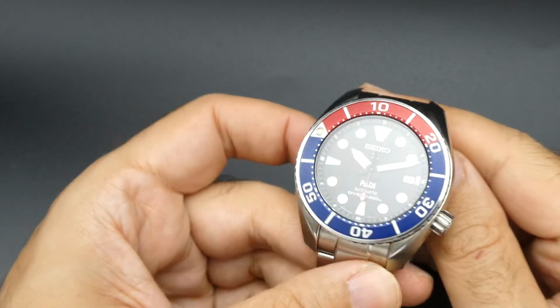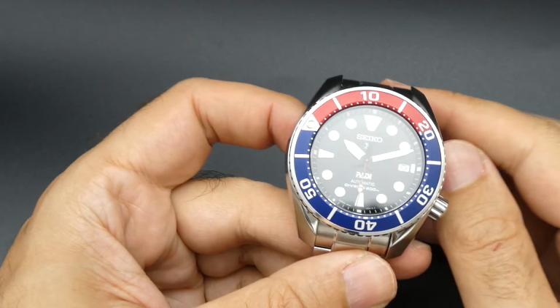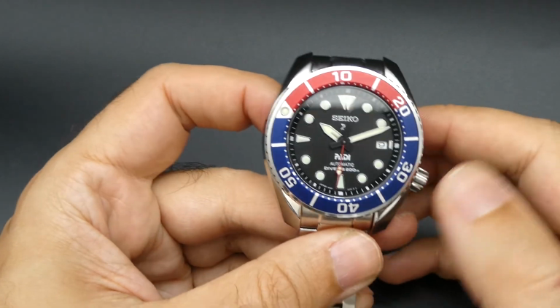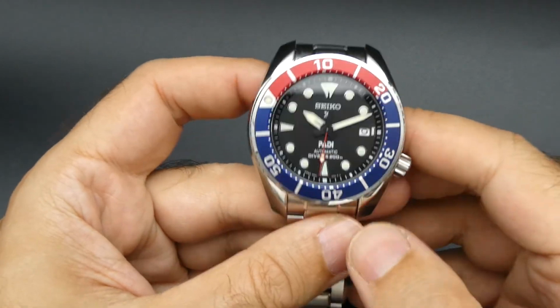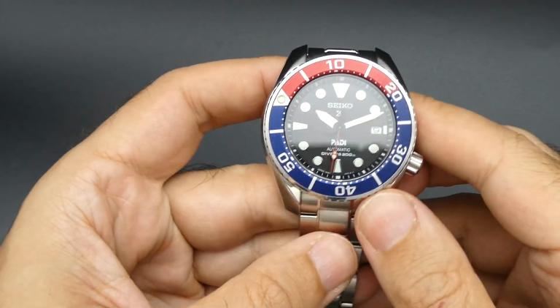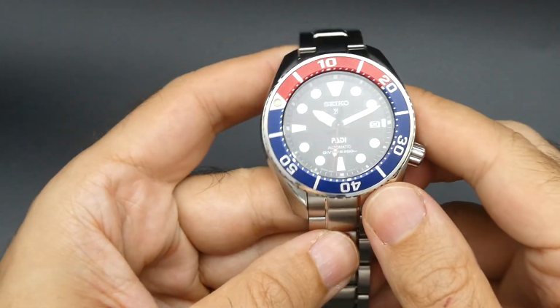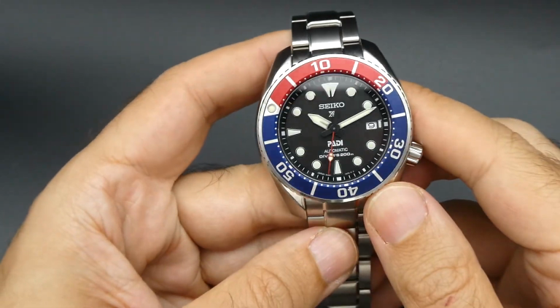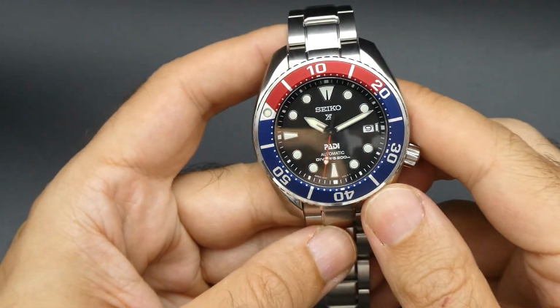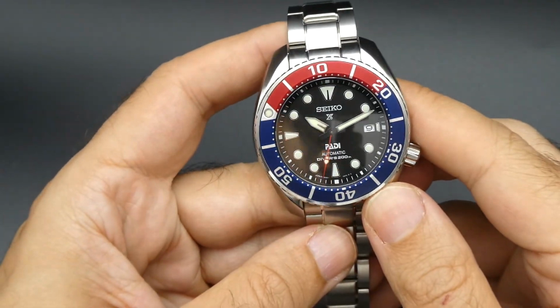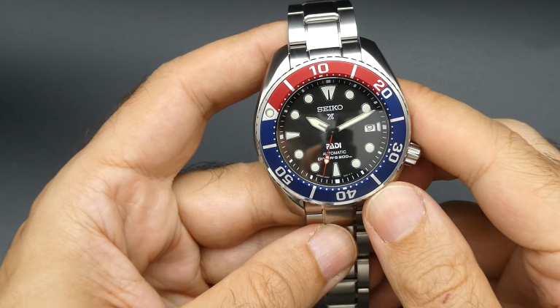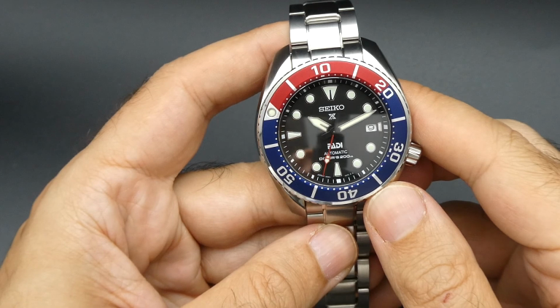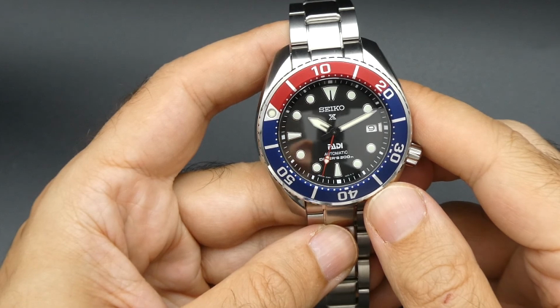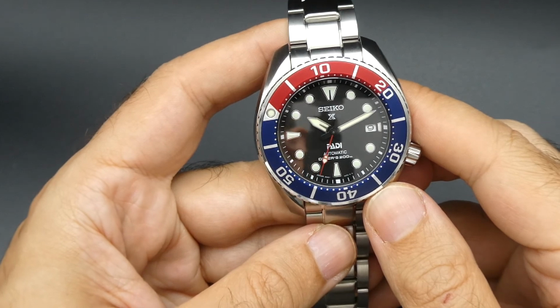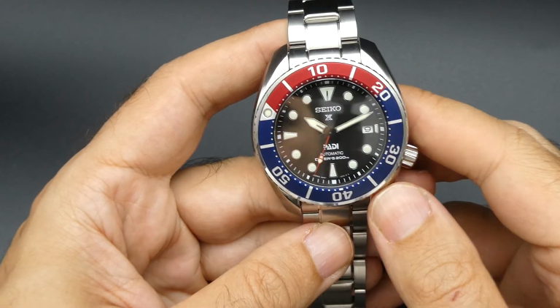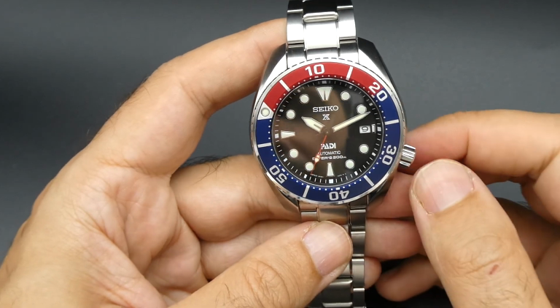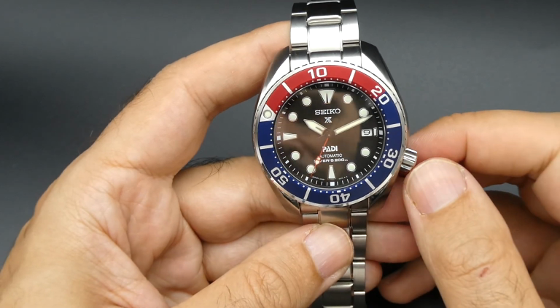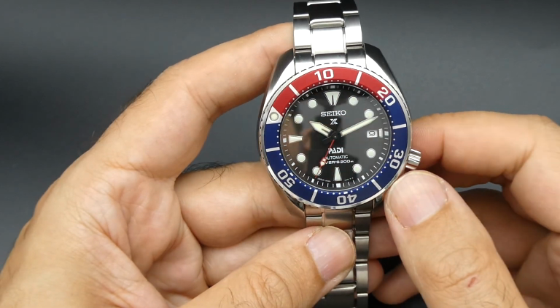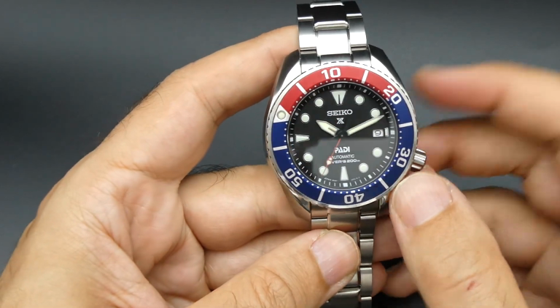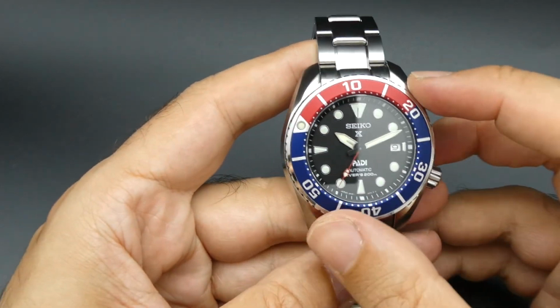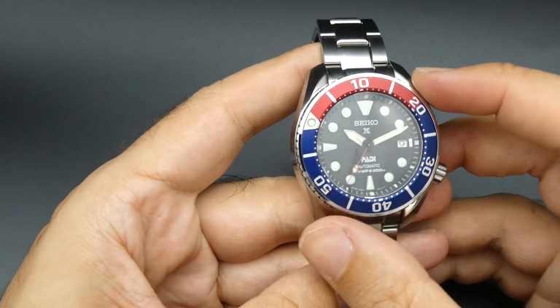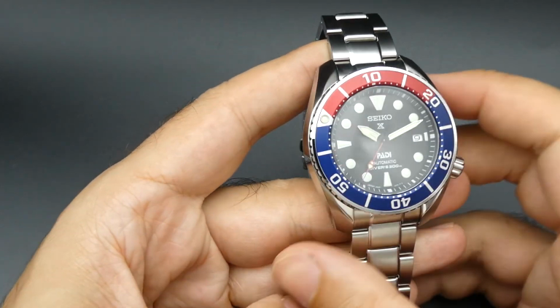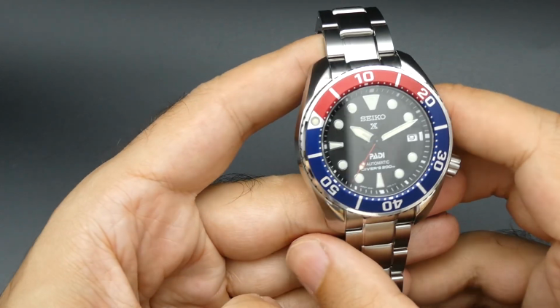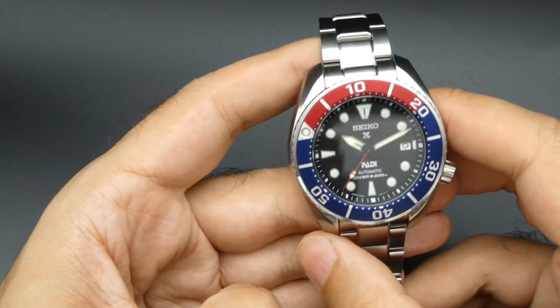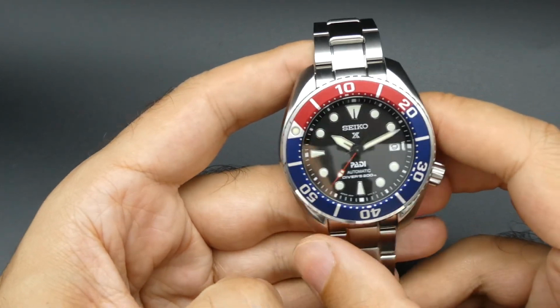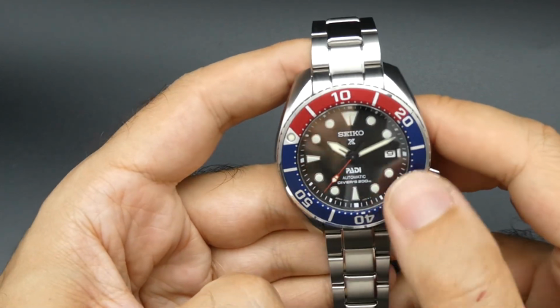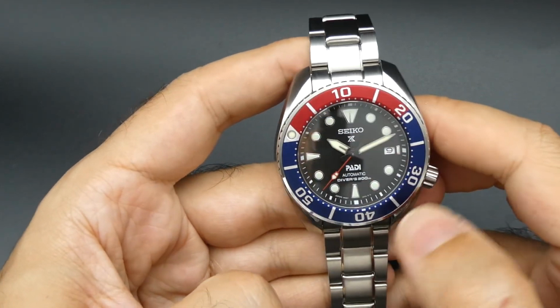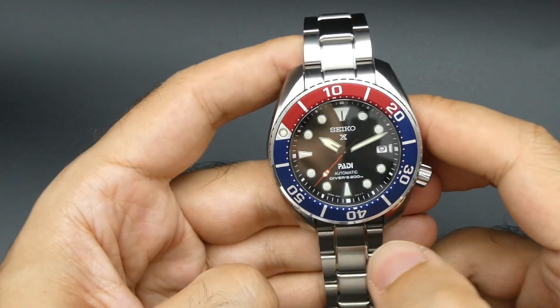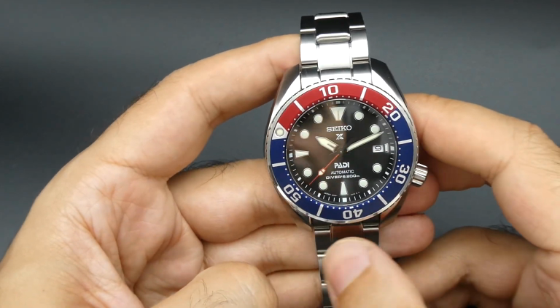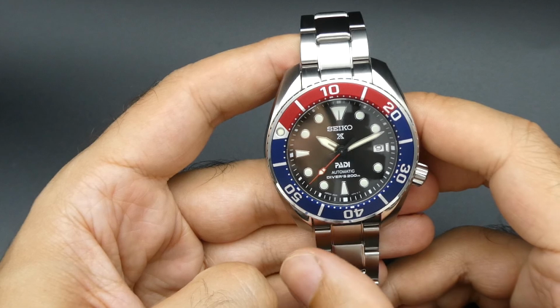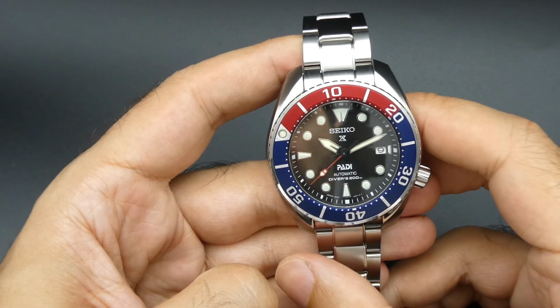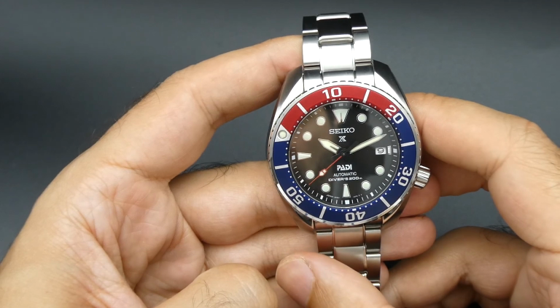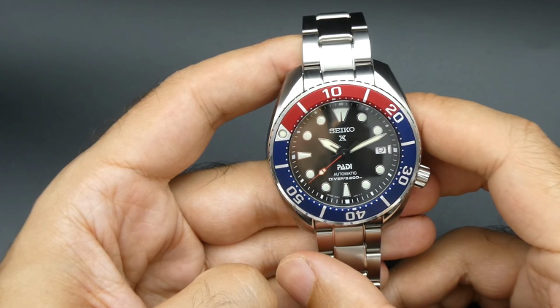The automatic movement is a 24-jewel movement. It can also be manually wound as well, and you have a date there at 3 o'clock.